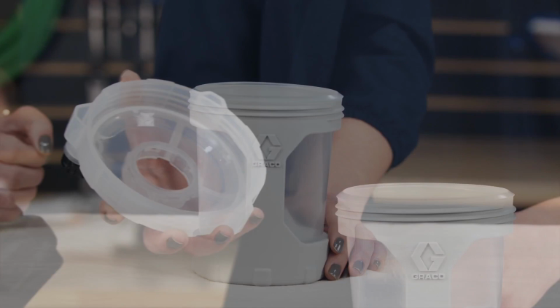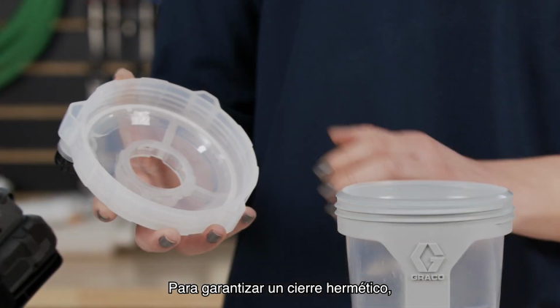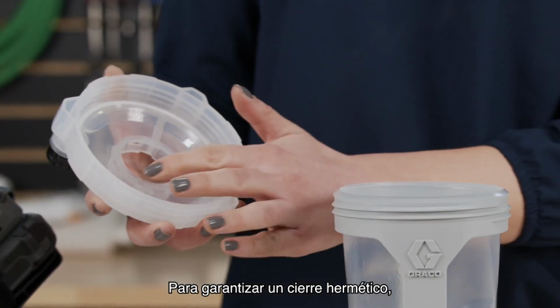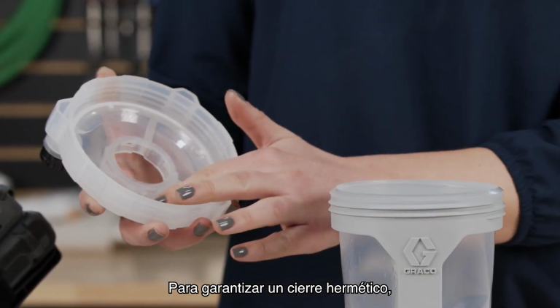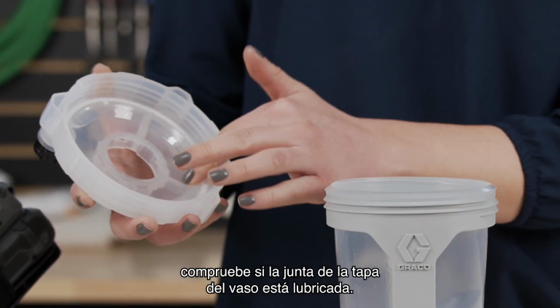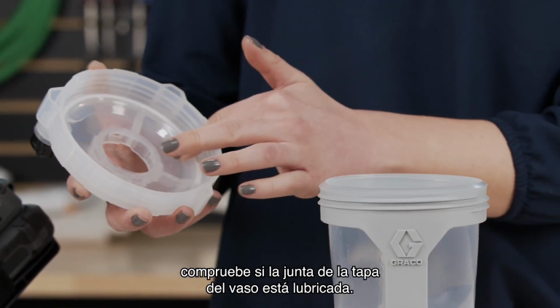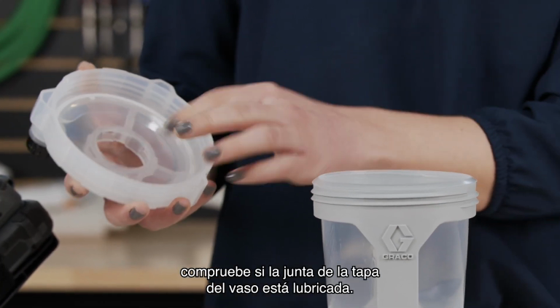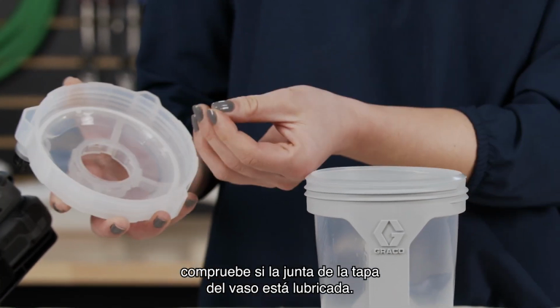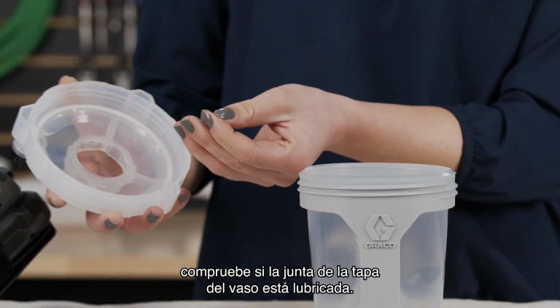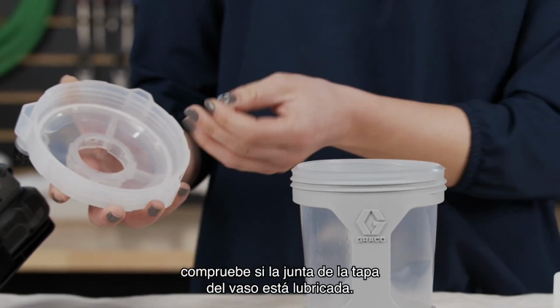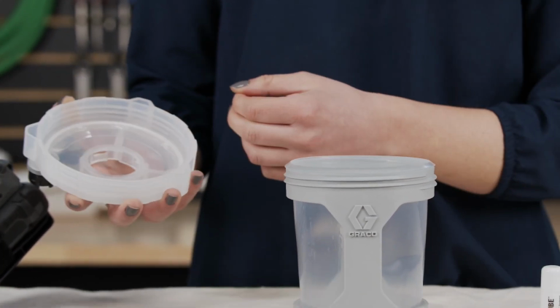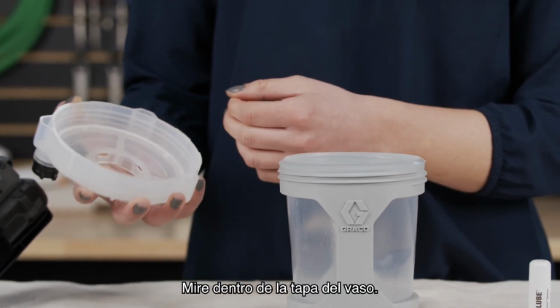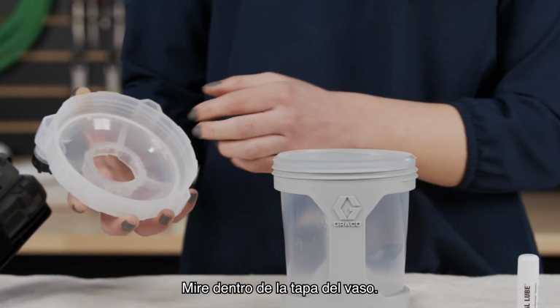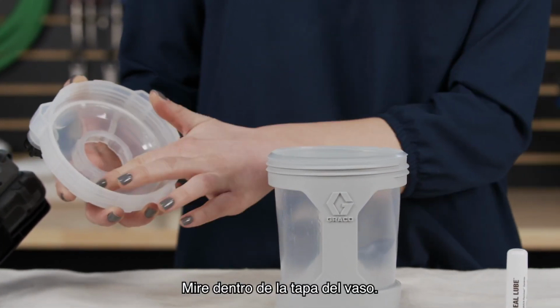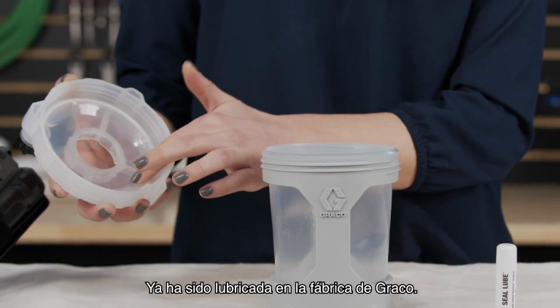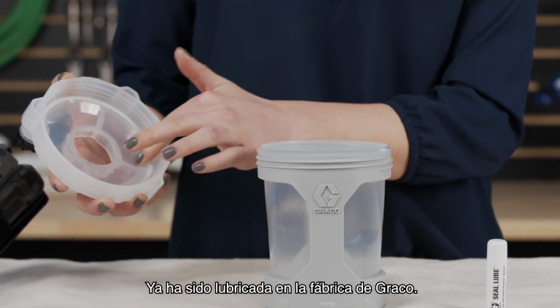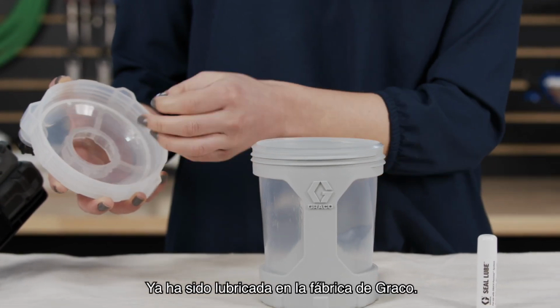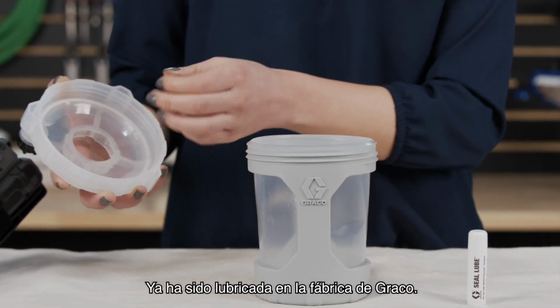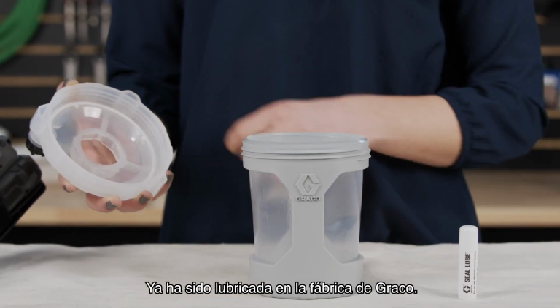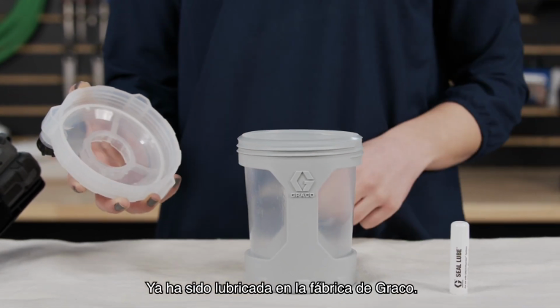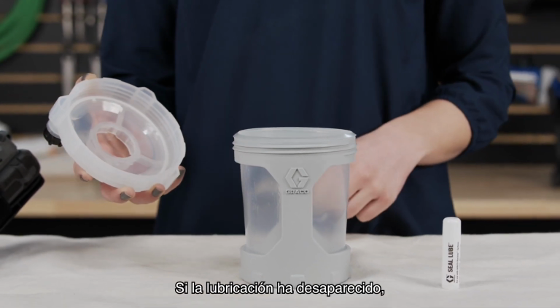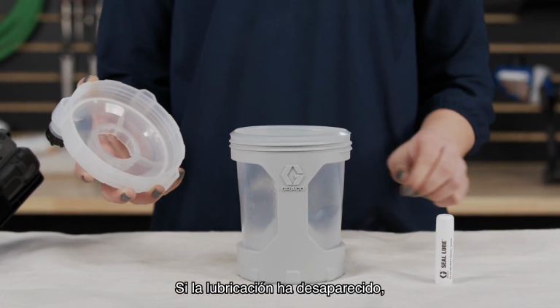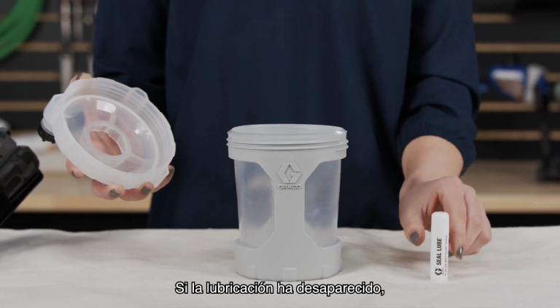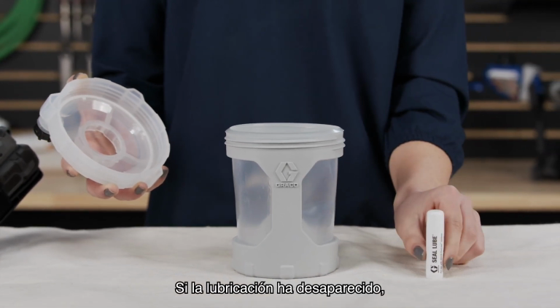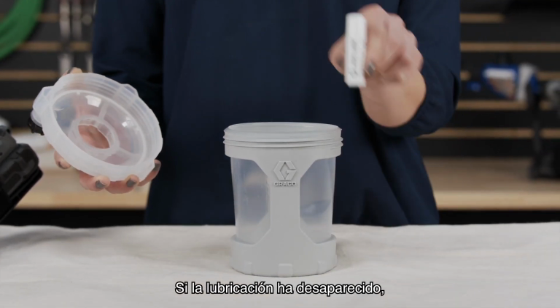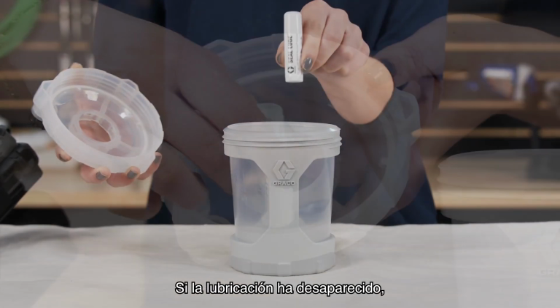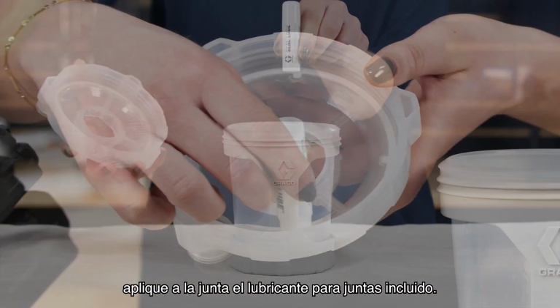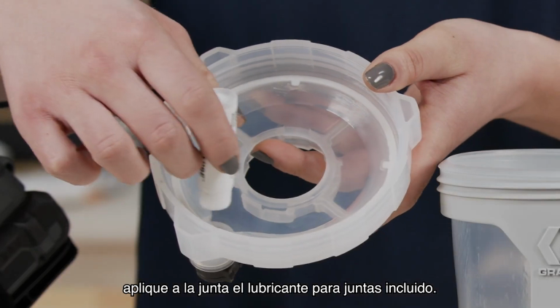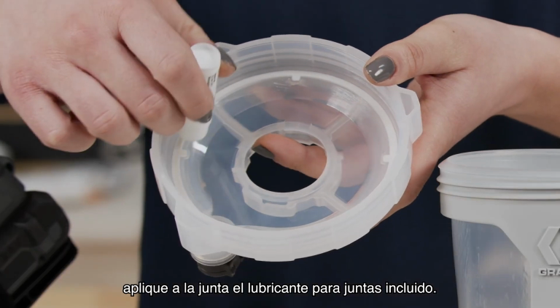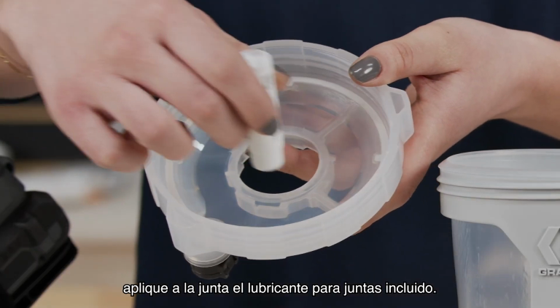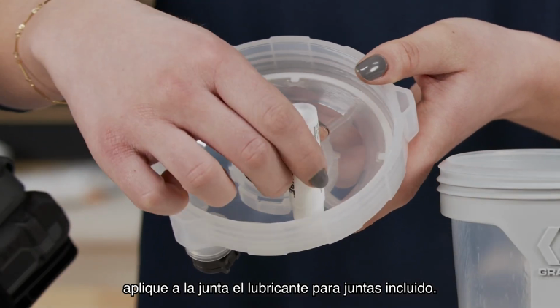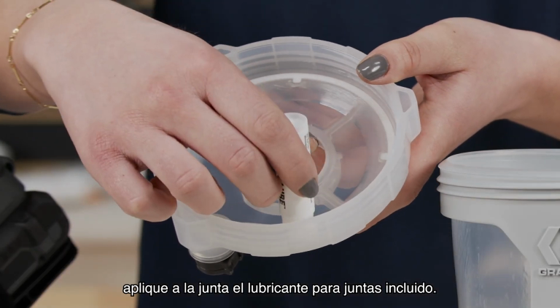To ensure an airtight seal, check to see if the cup lid seal is lubricated. Look into the cup lid — it's already been lubricated at the Graco factory. If the lubrication has been washed away, apply the included seal lube to the gasket.